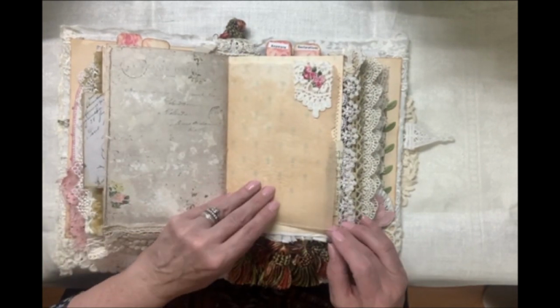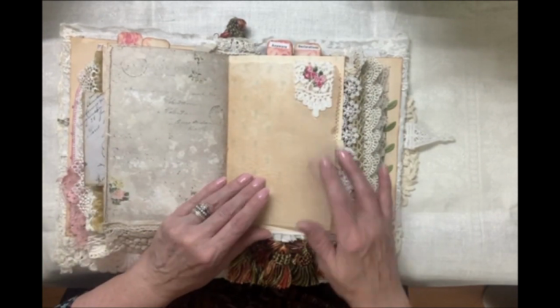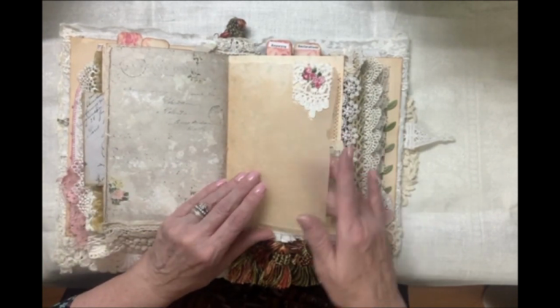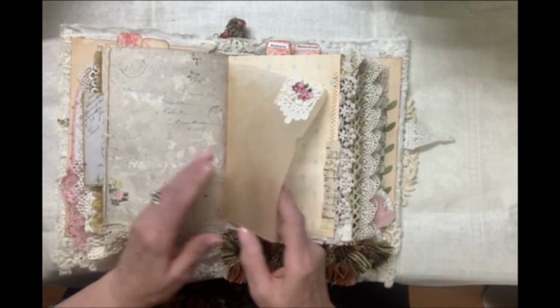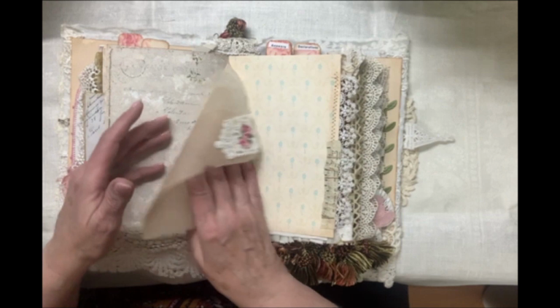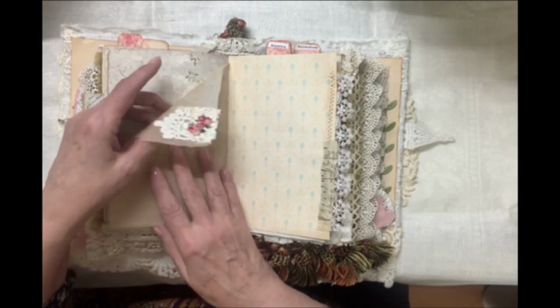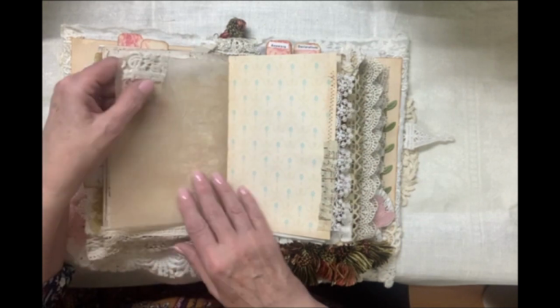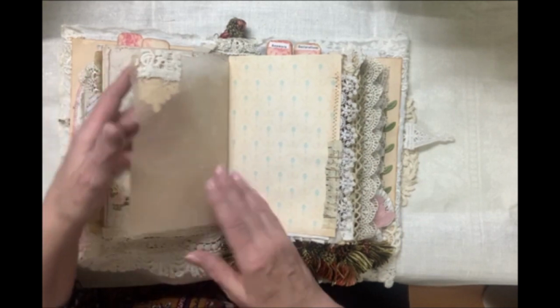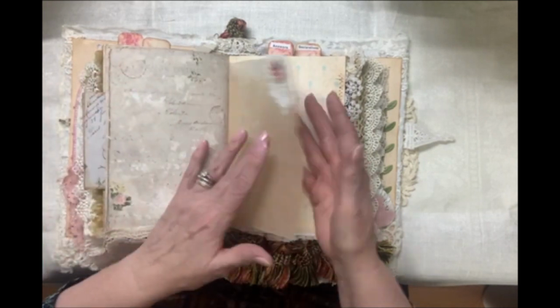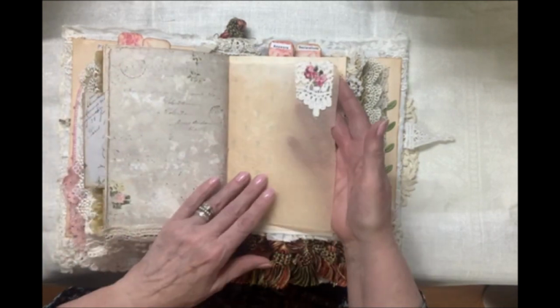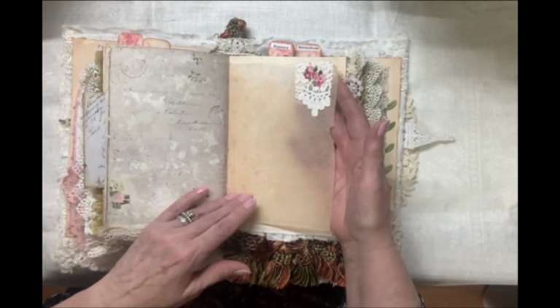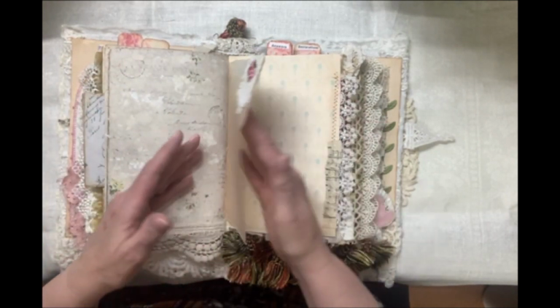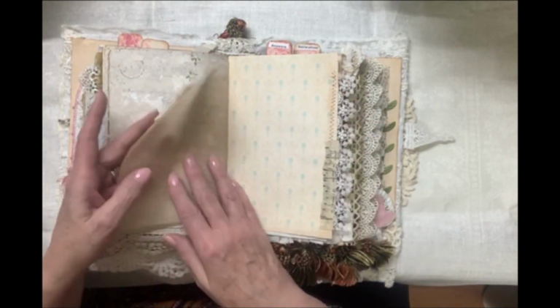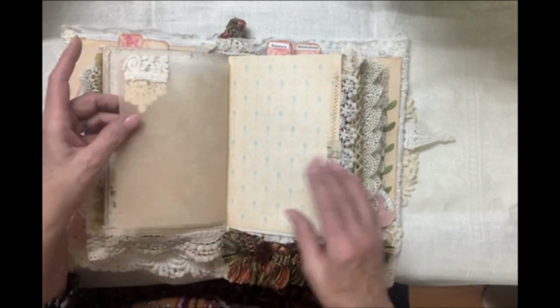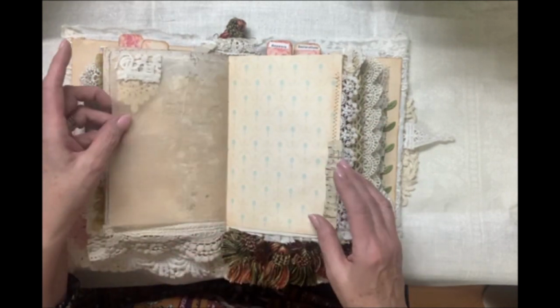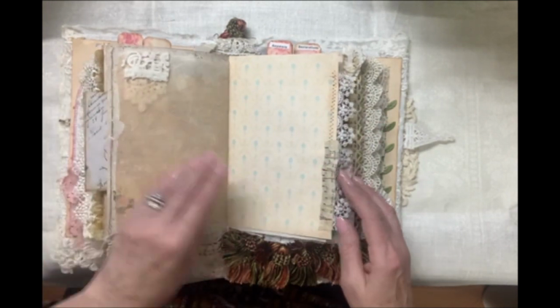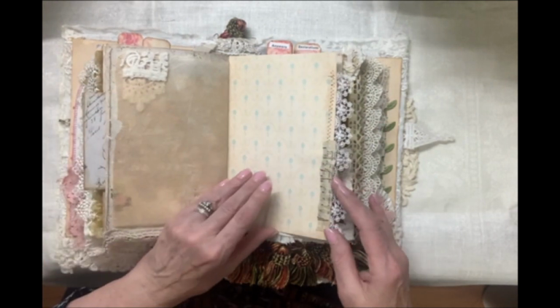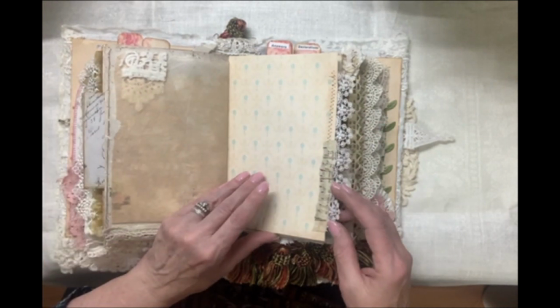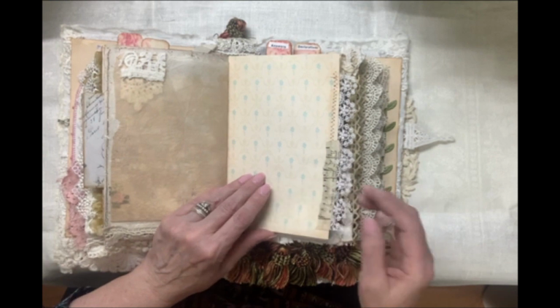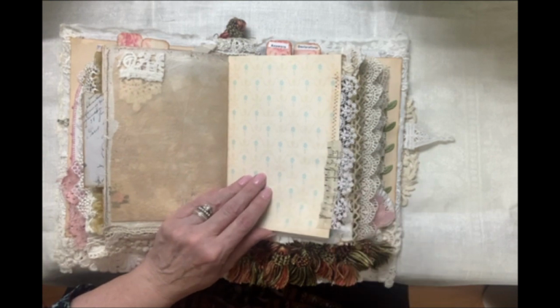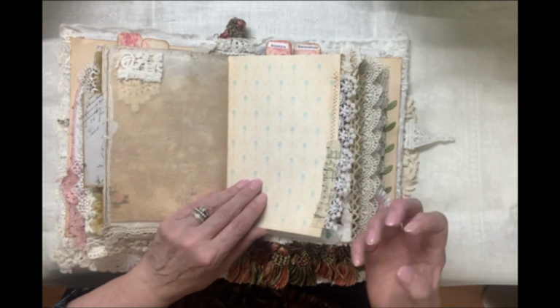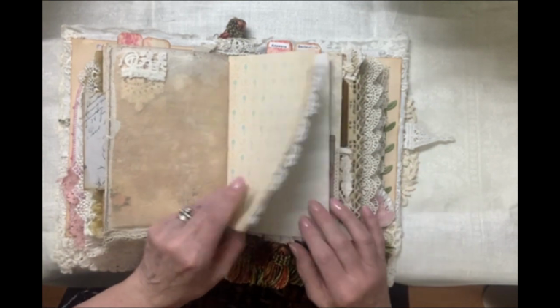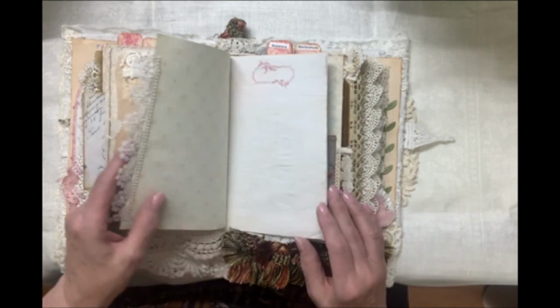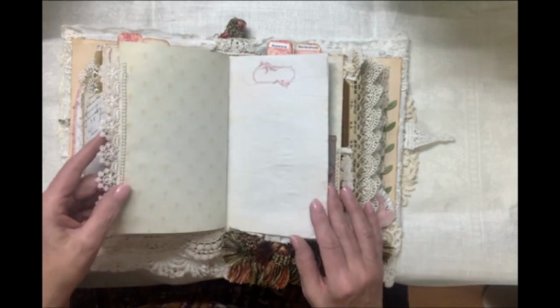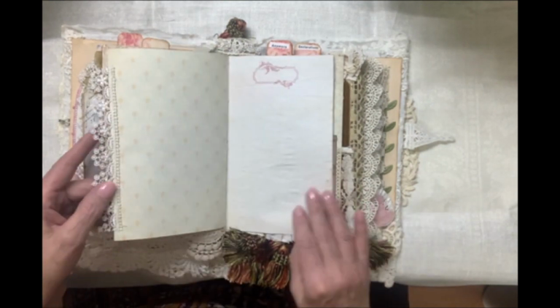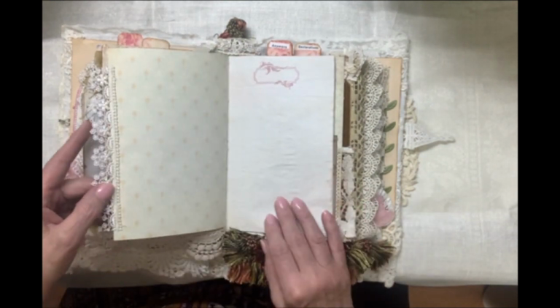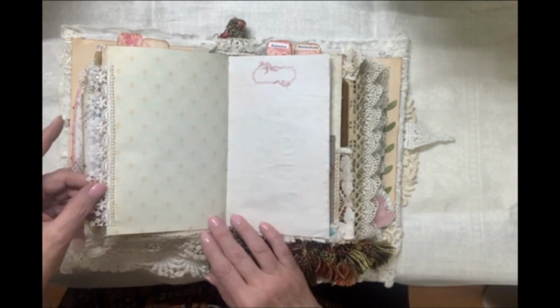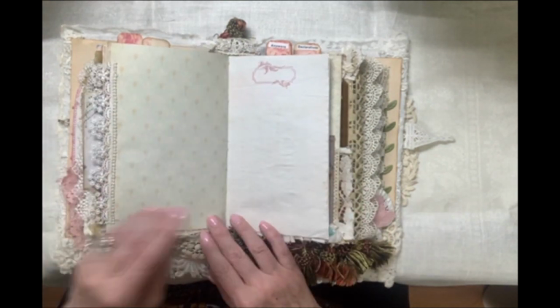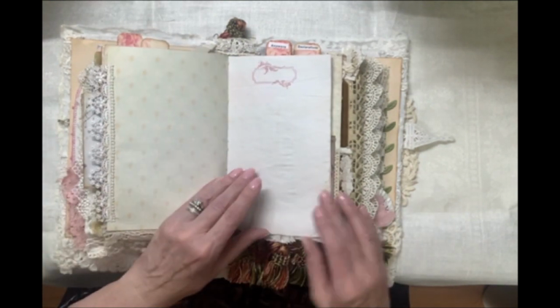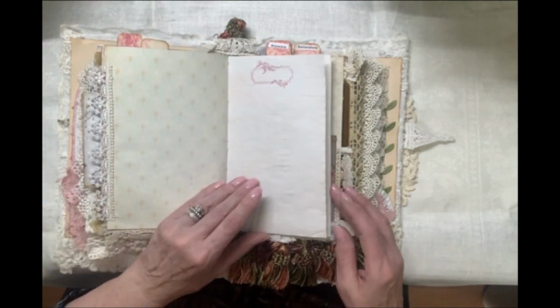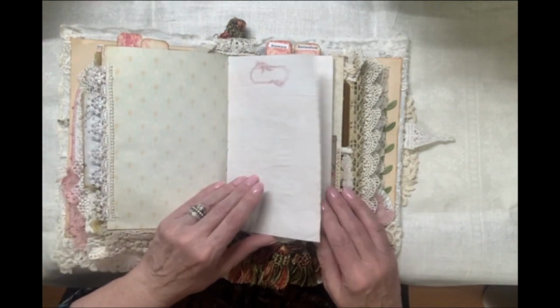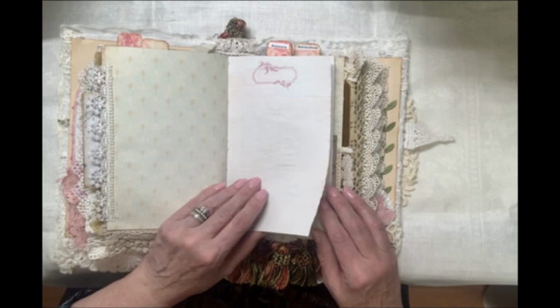So this is for you to do your own expressing — make this journal yours and make an expression of you in your walk with the Lord.